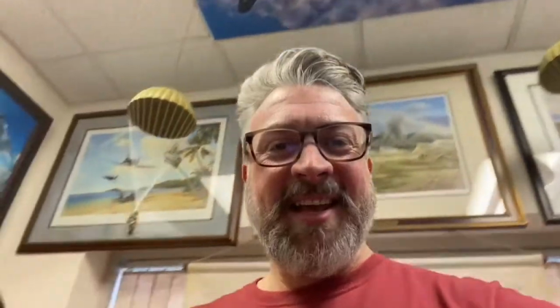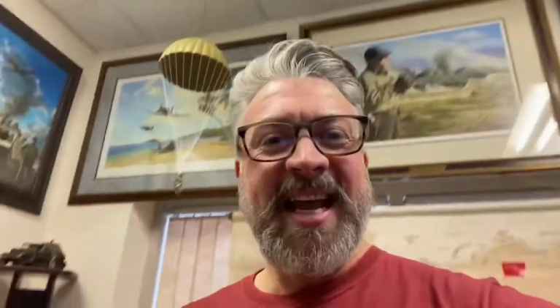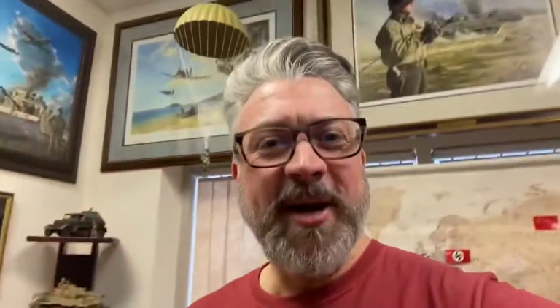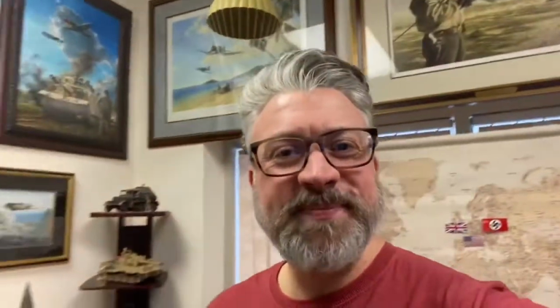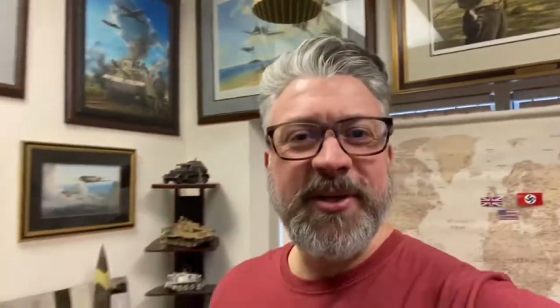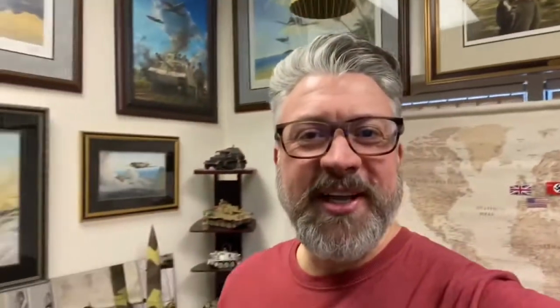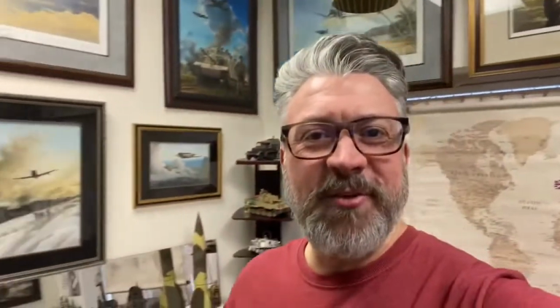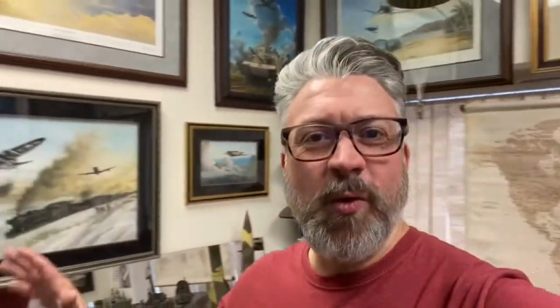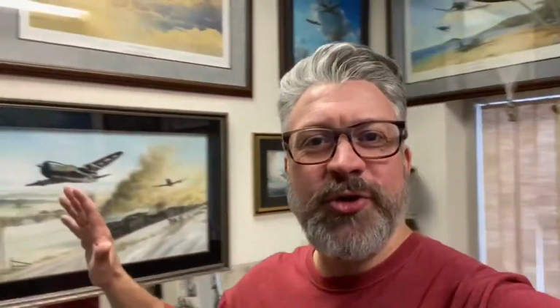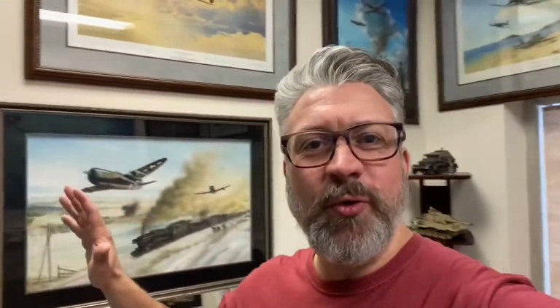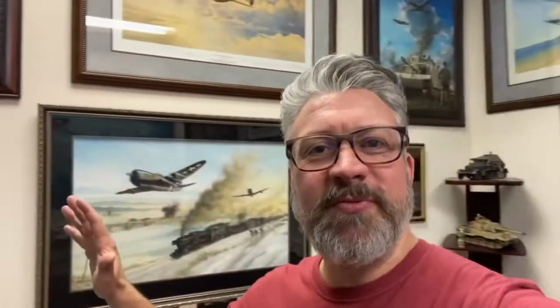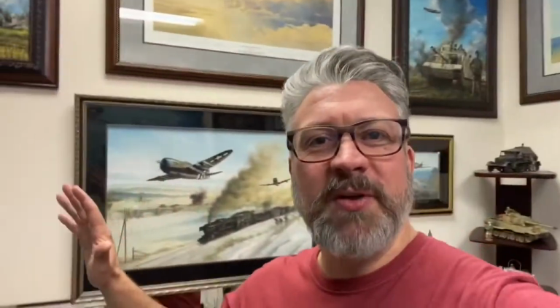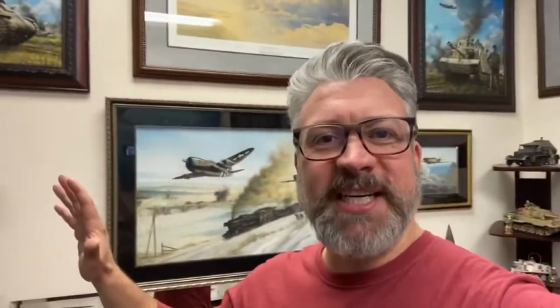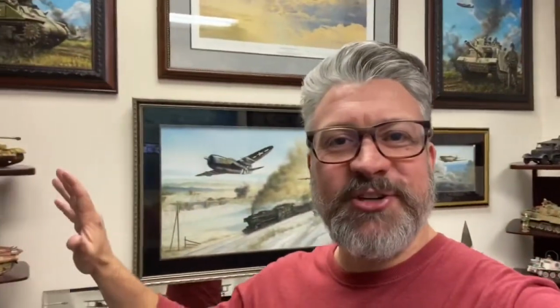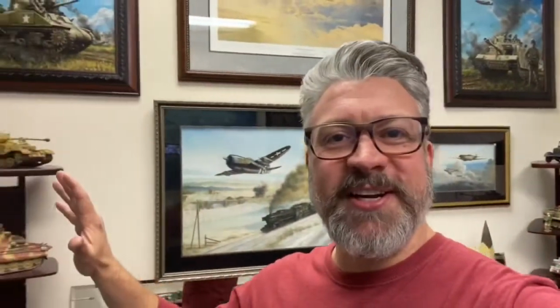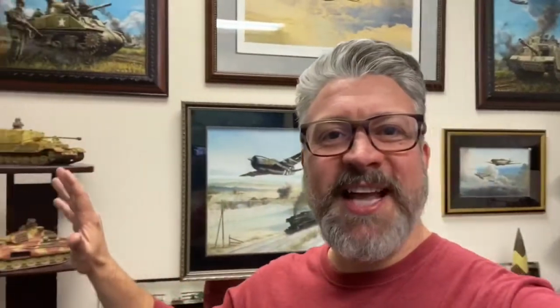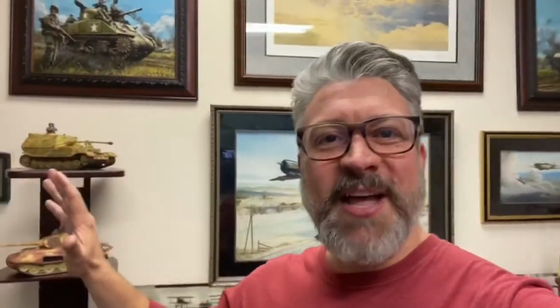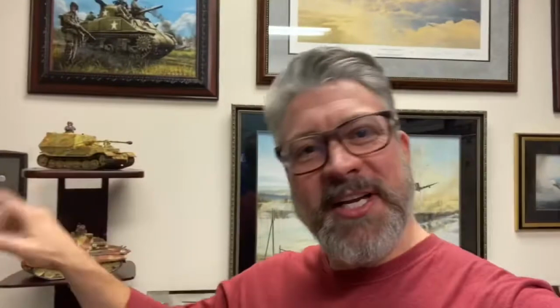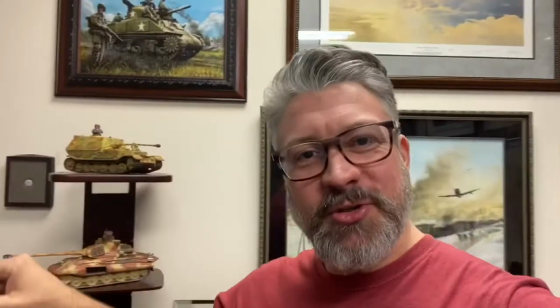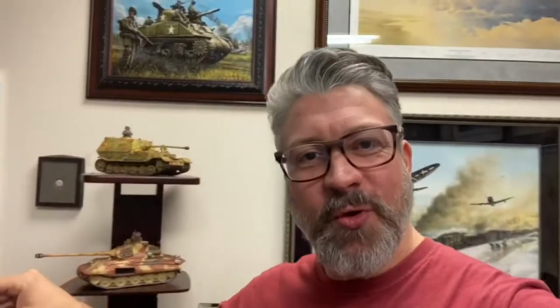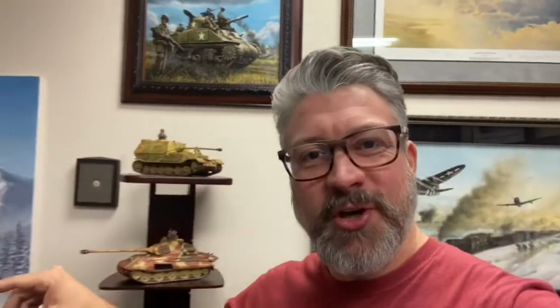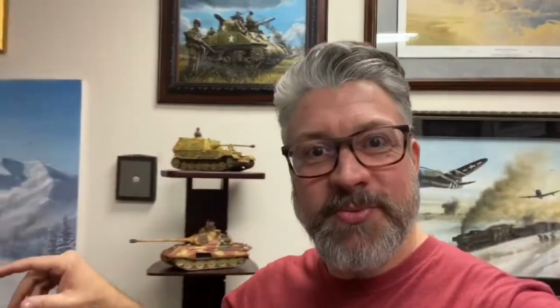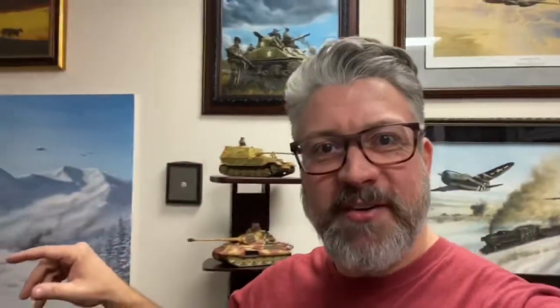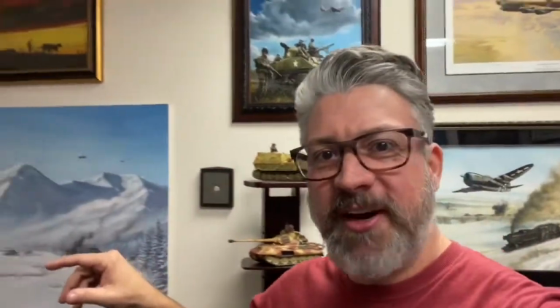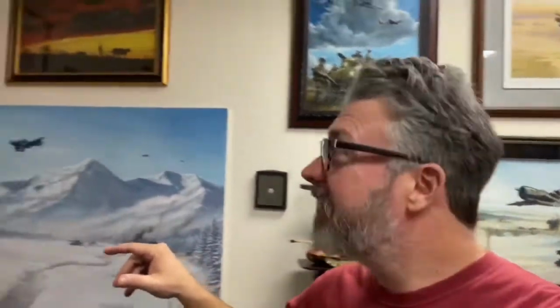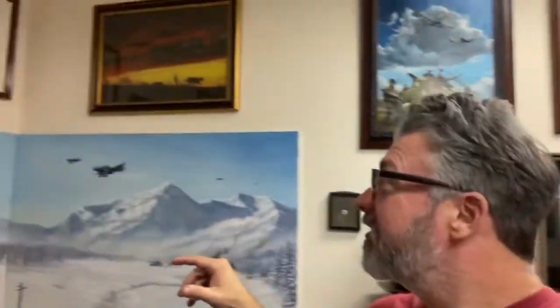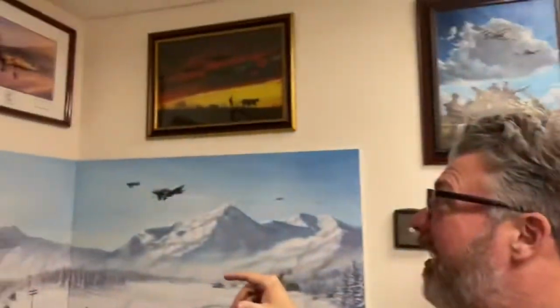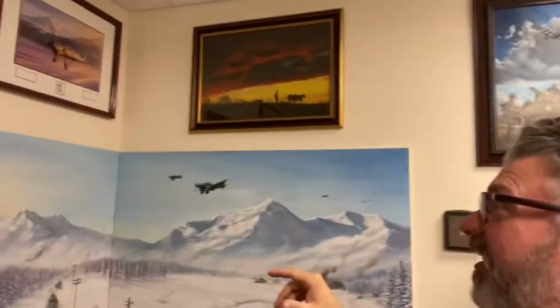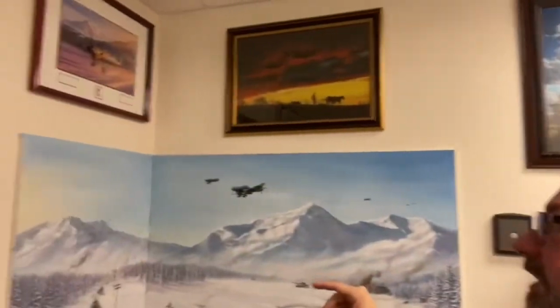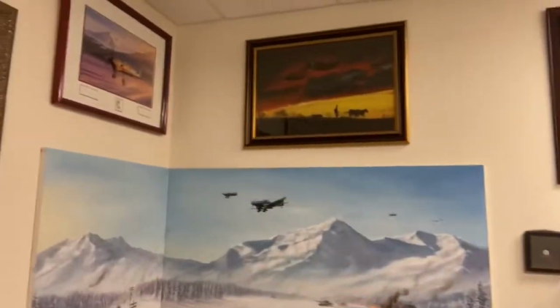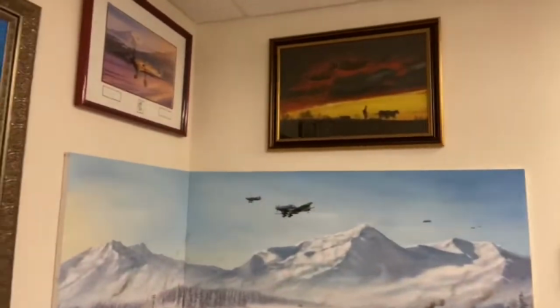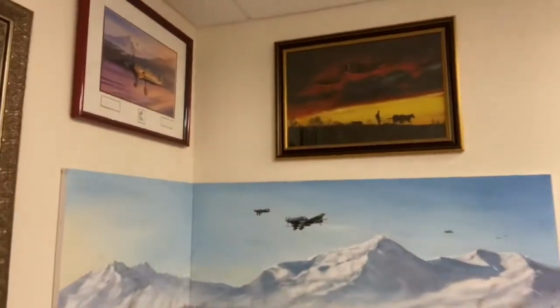Hey everybody, coming to you today from the World War II room from the Ultimate Collection here. I thought I'd give you a tour and show you some of my favorite things from this room.